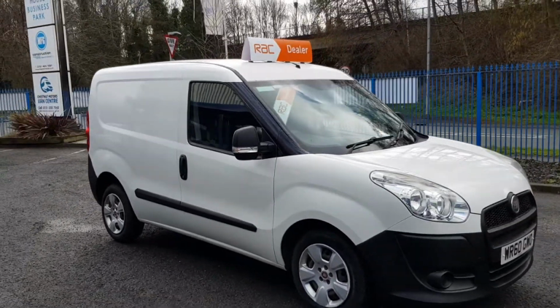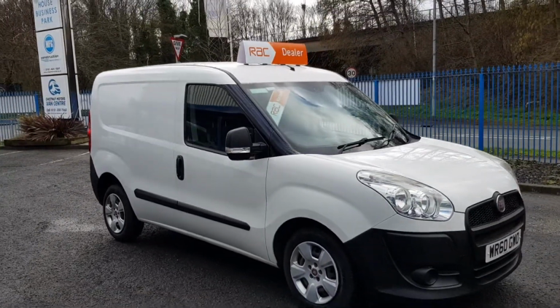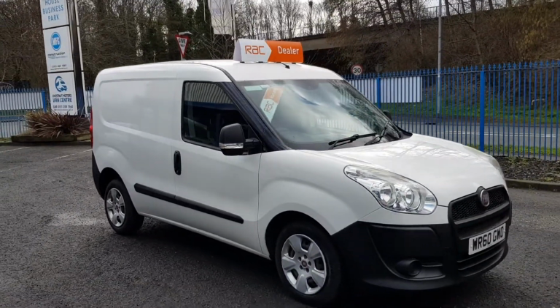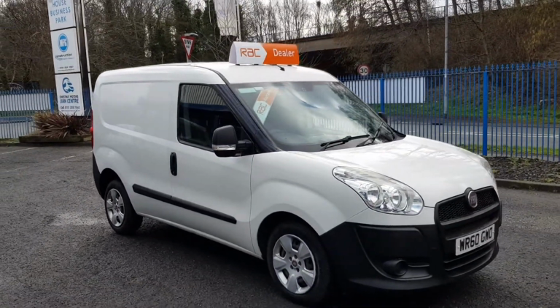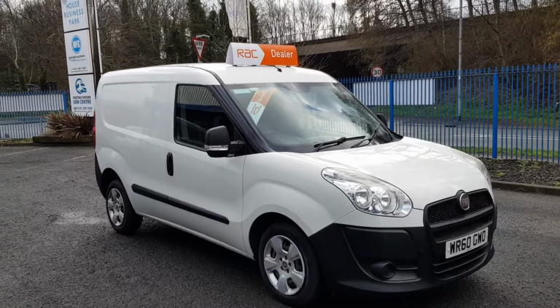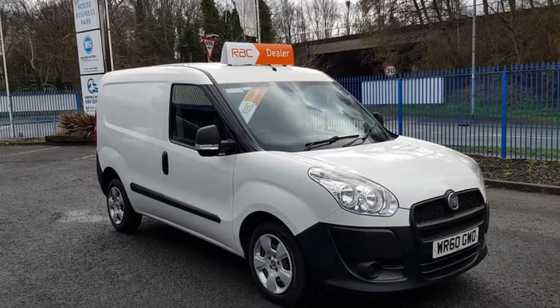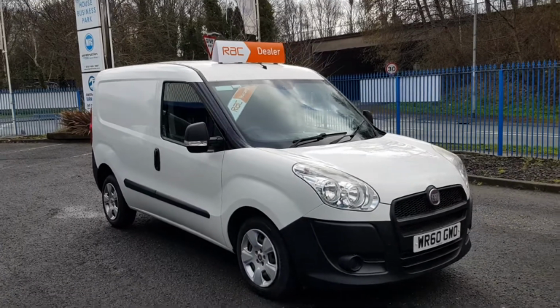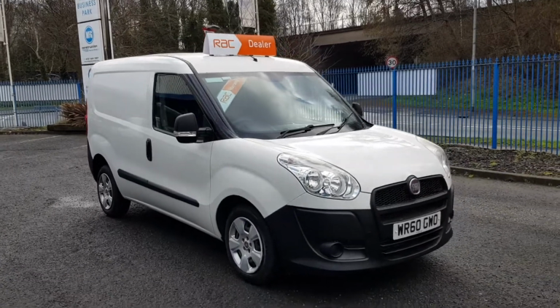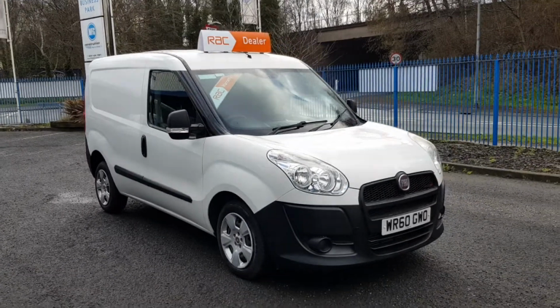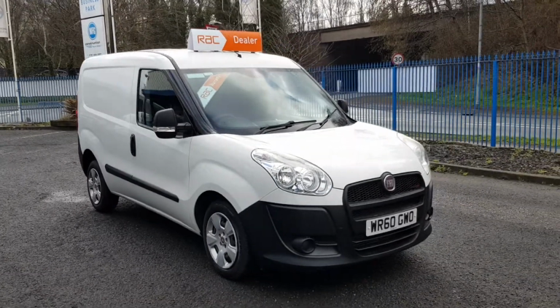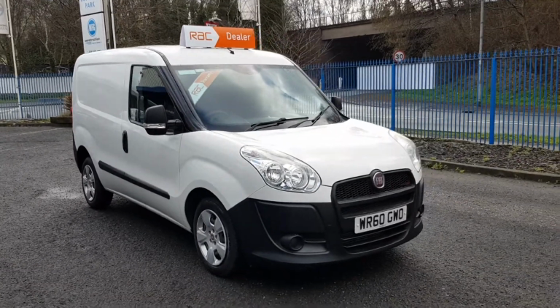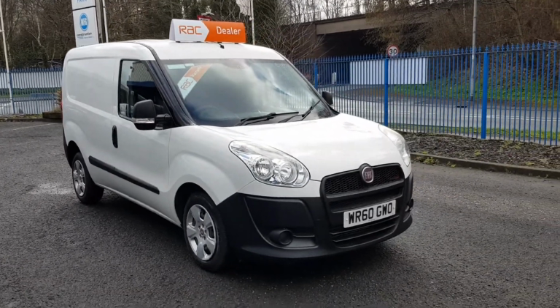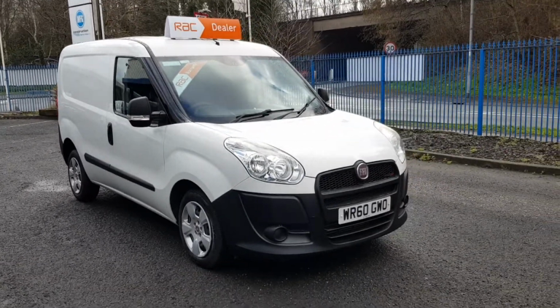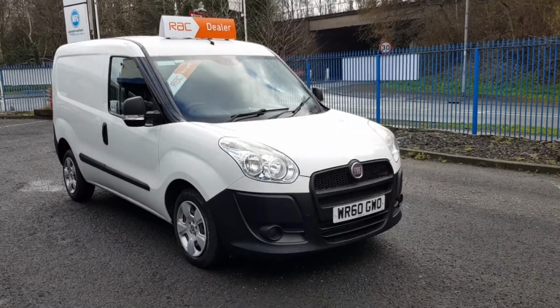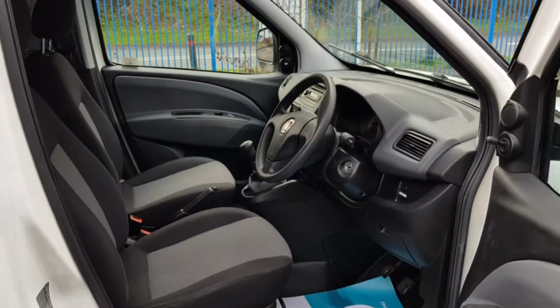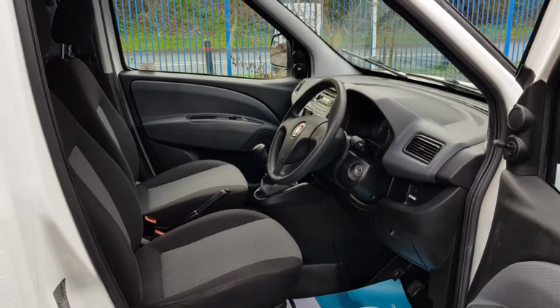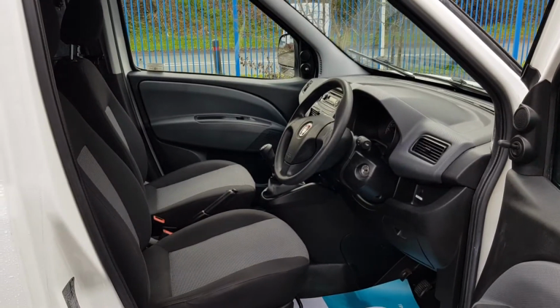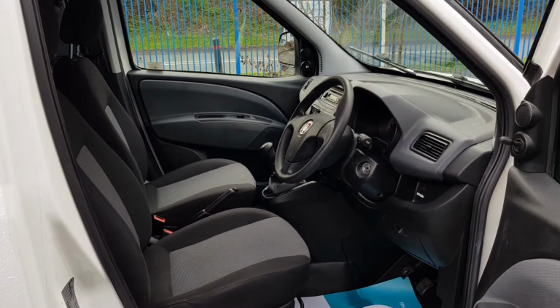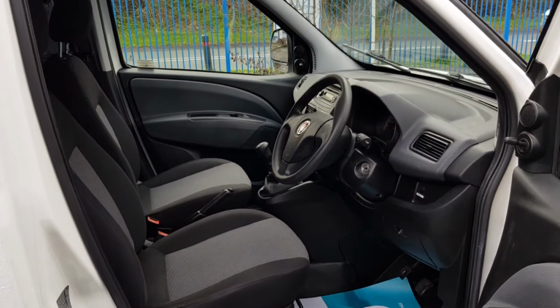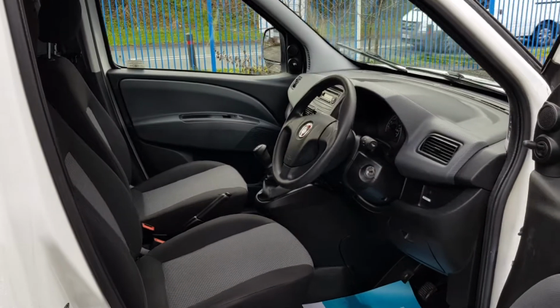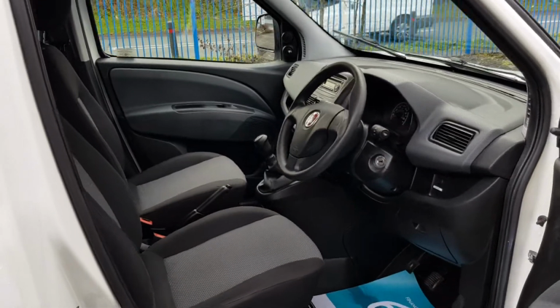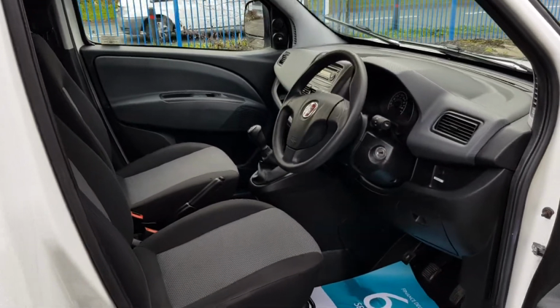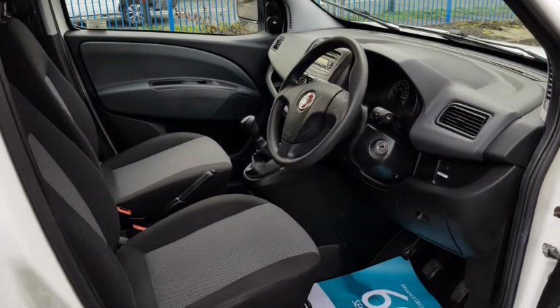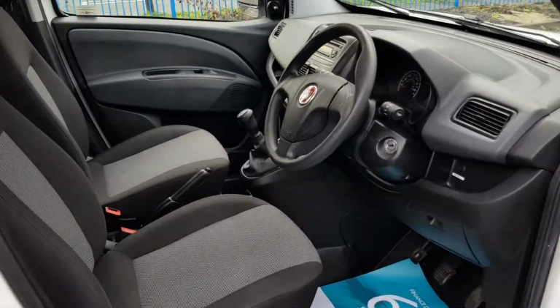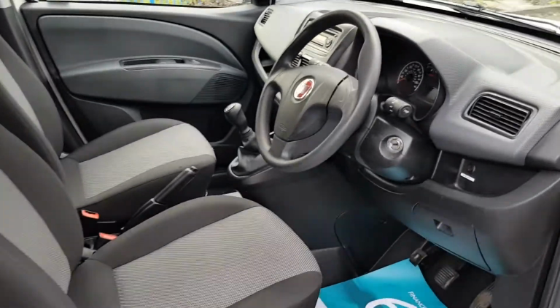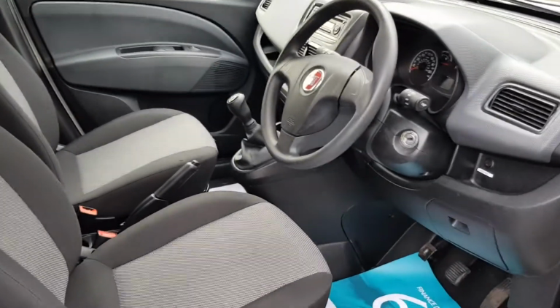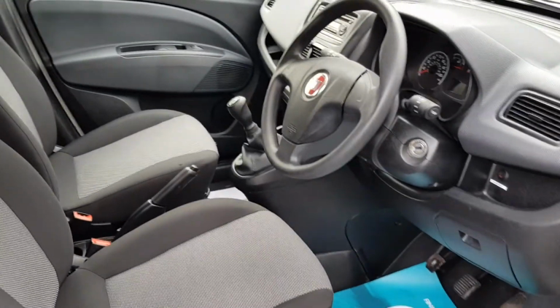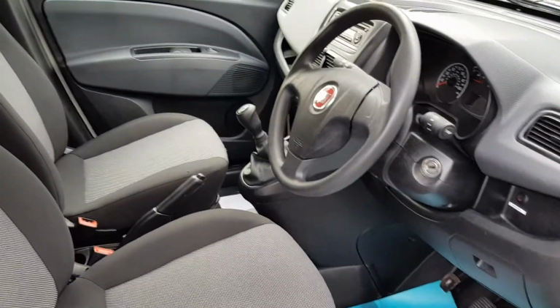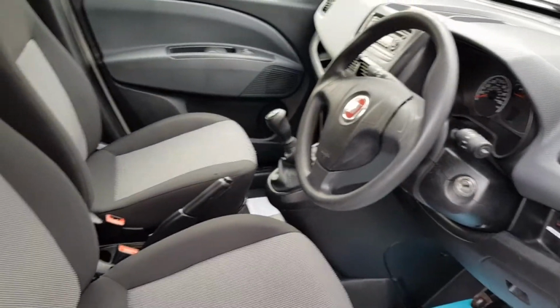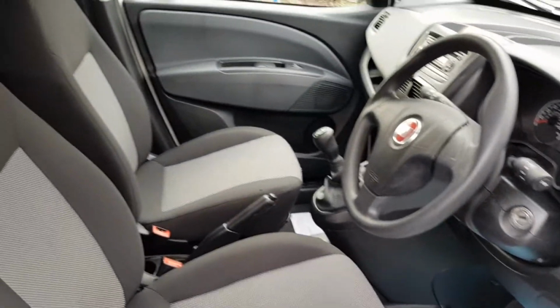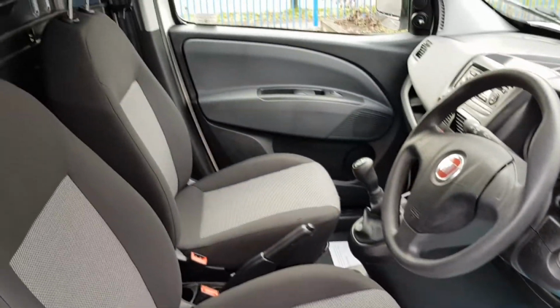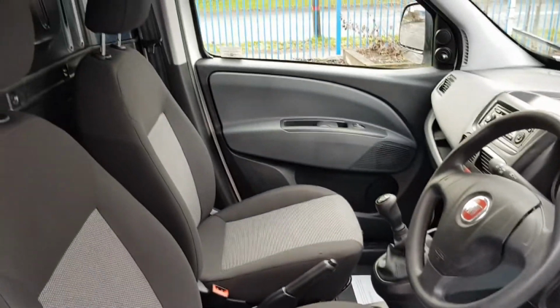That is extremely good looking, great condition. Let's have a look inside. Inside is exactly what you'd expect from a BT engineer — very clean, very tidy.